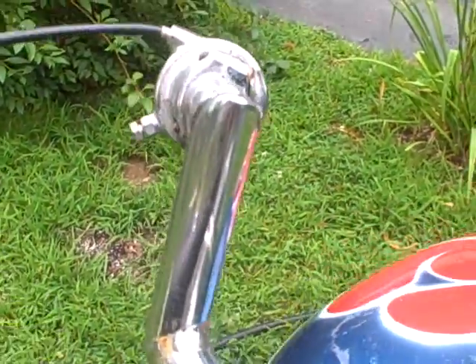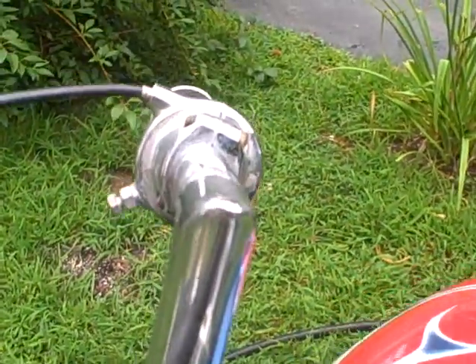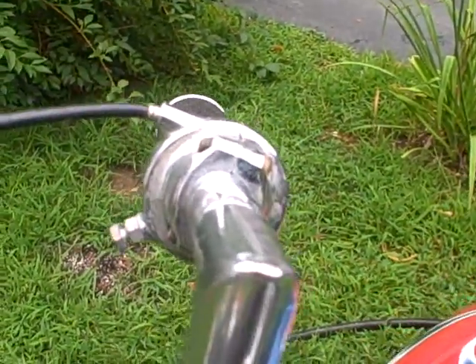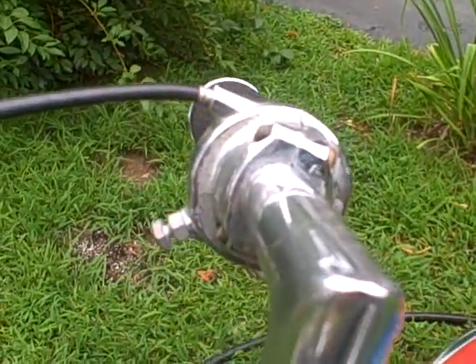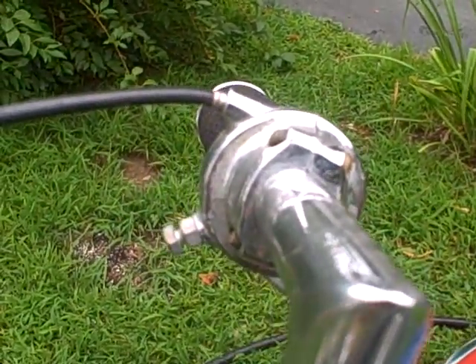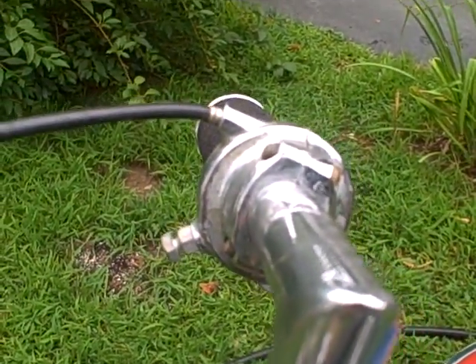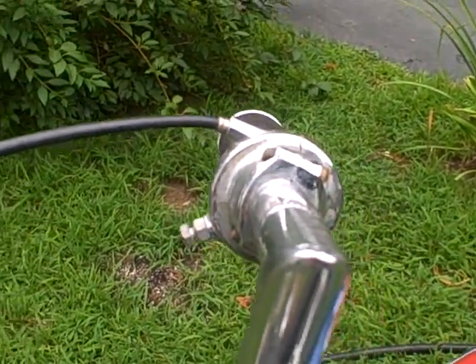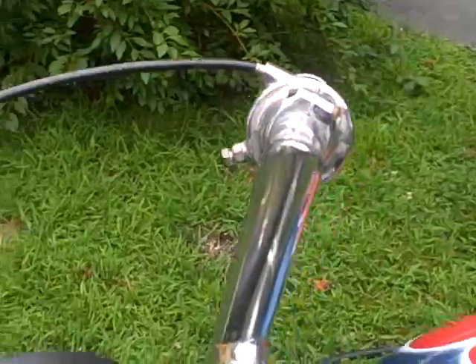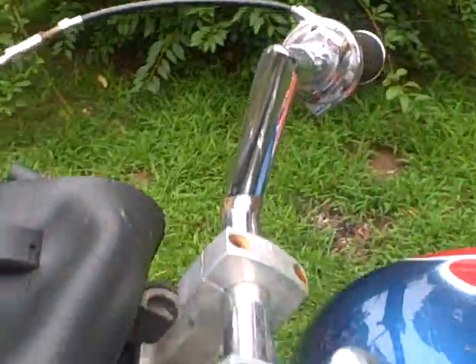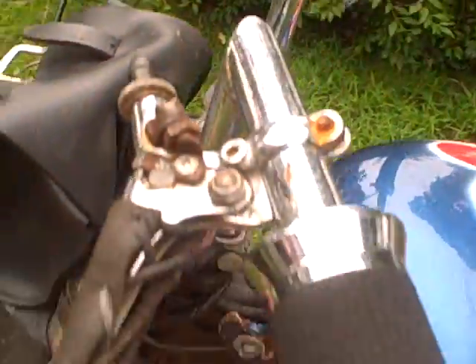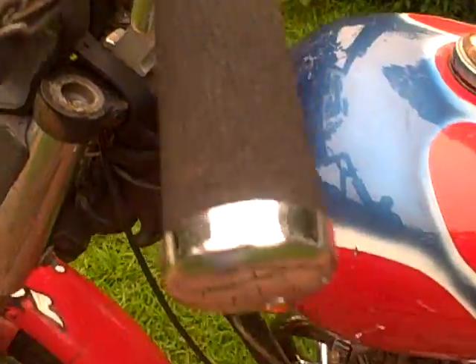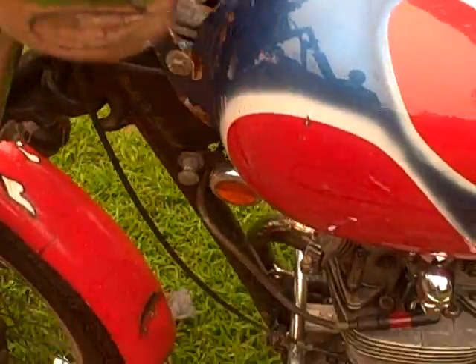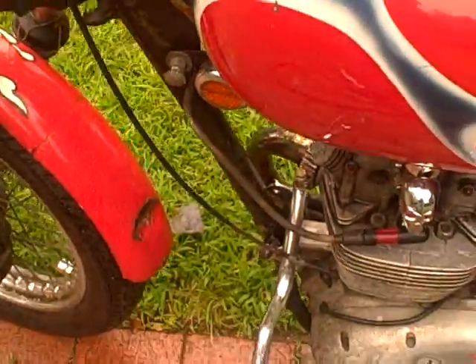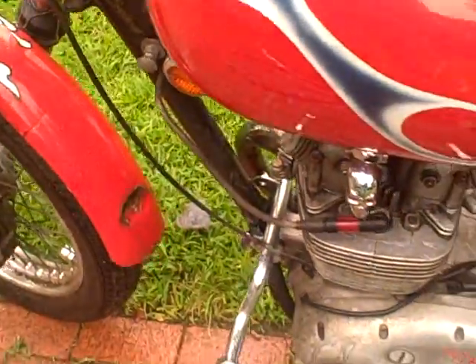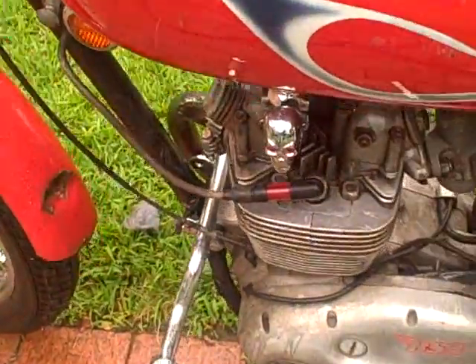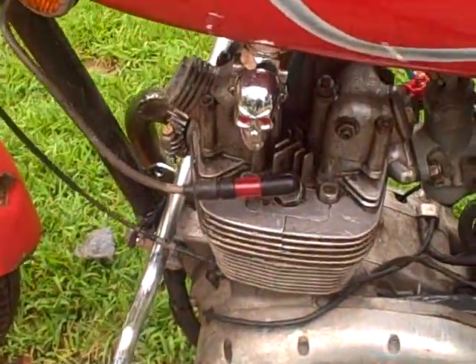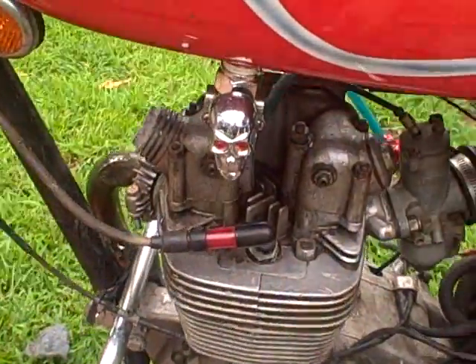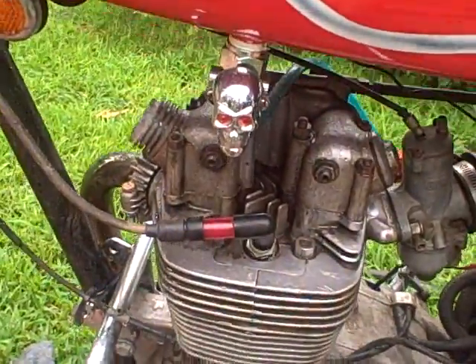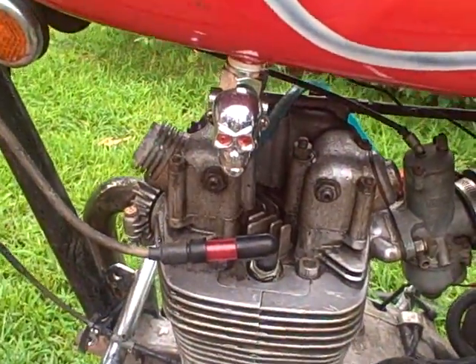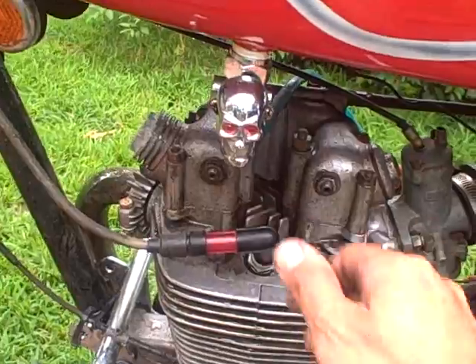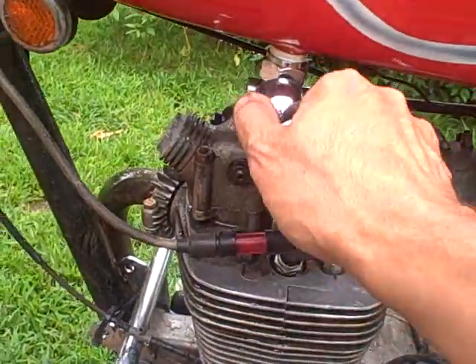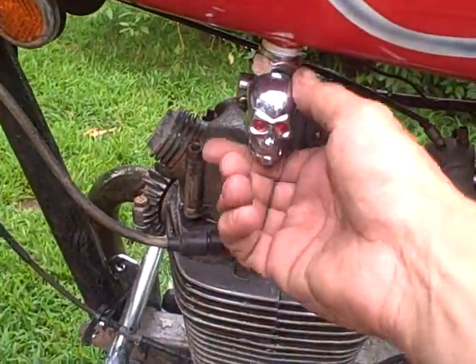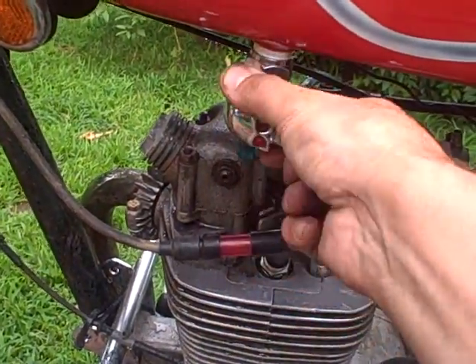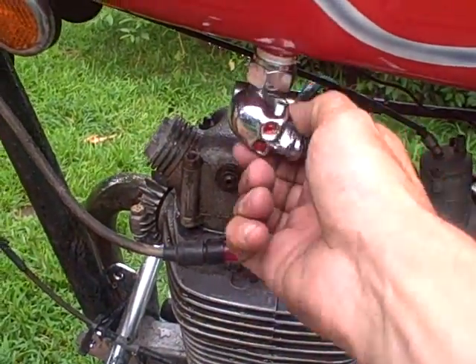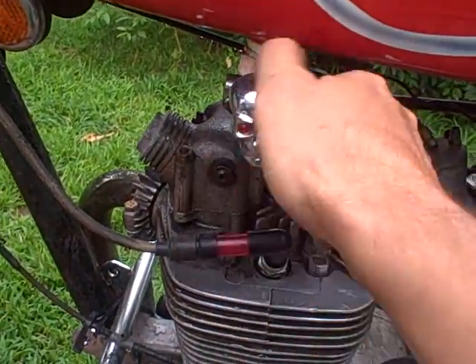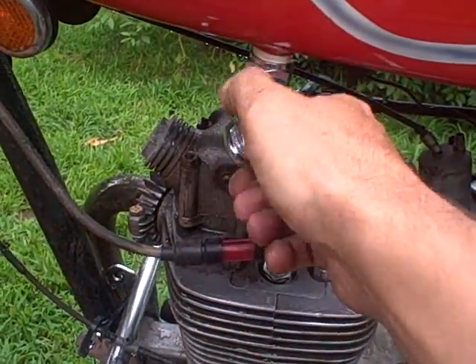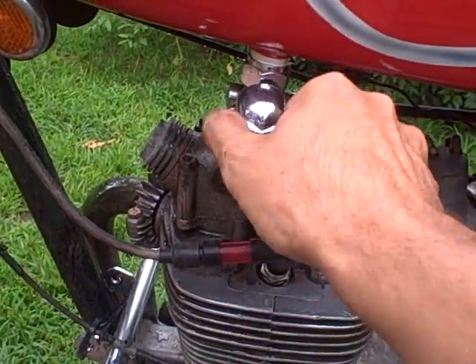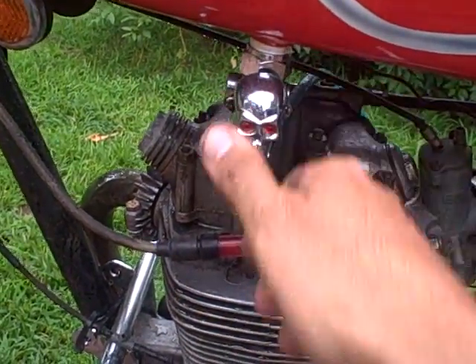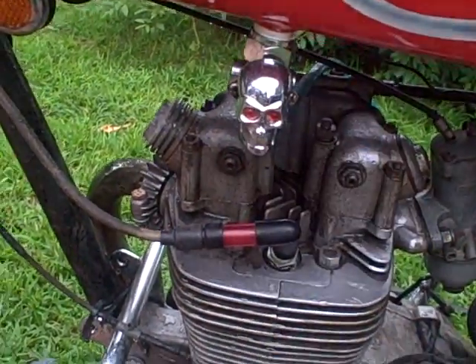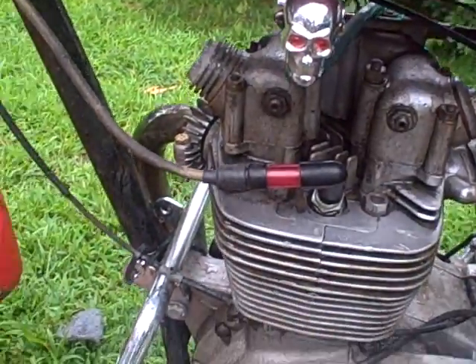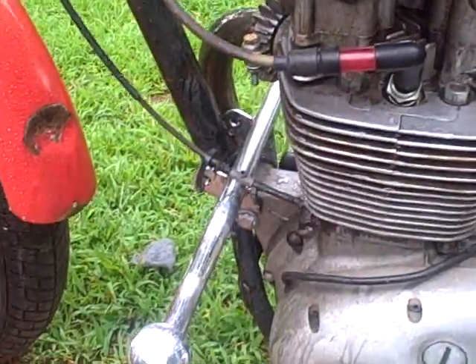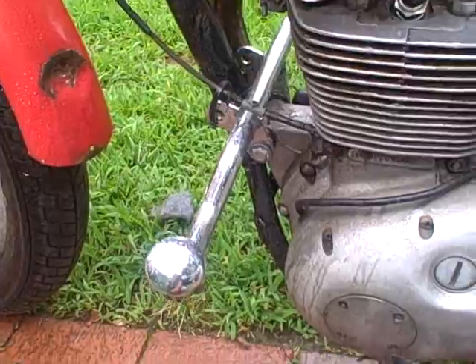And that would be where the brake goes, but it's not there. When your motor doesn't run and you have lousy workmanship, it's always good to have a skull petcock — that's wonderful.